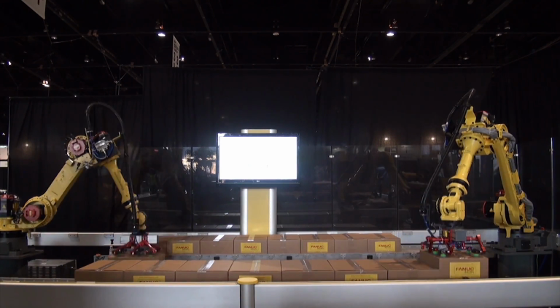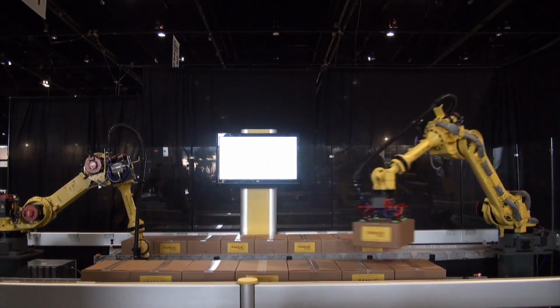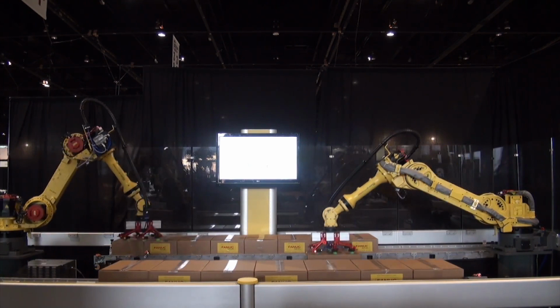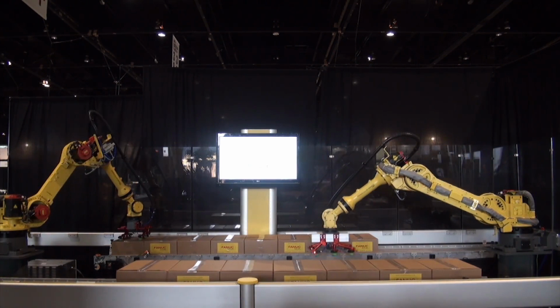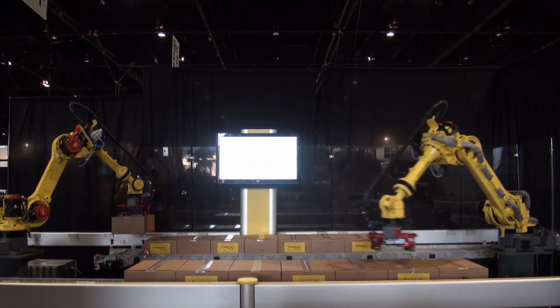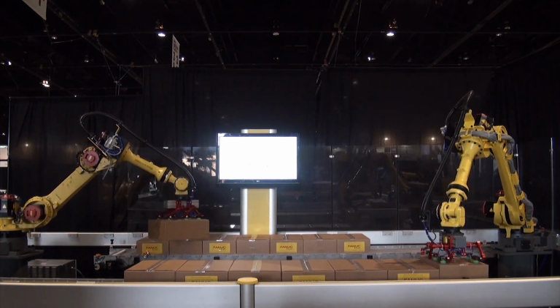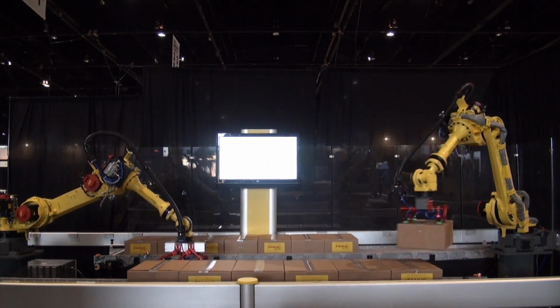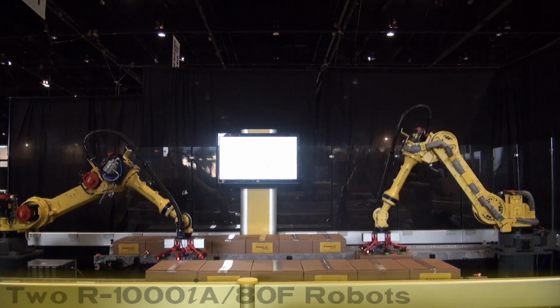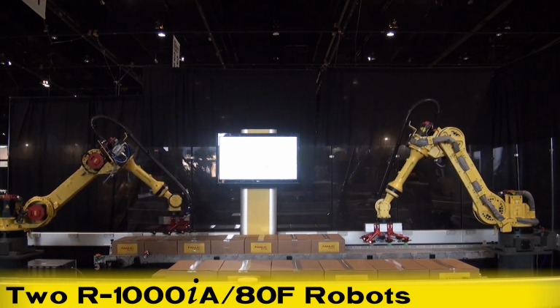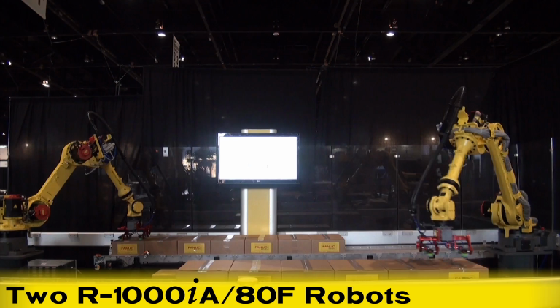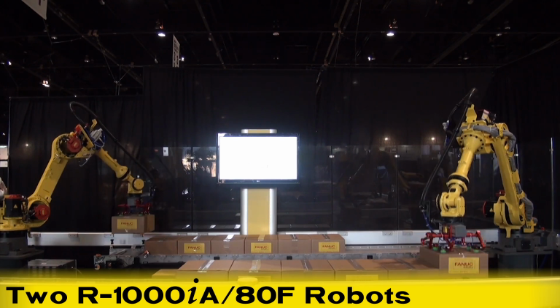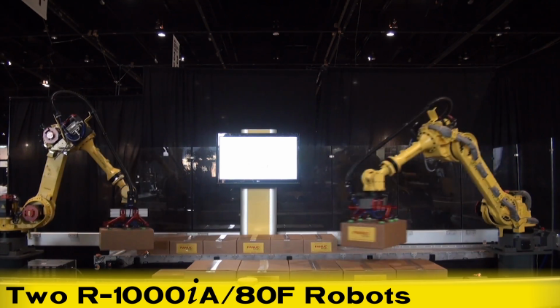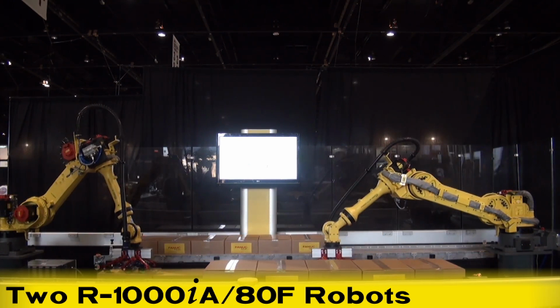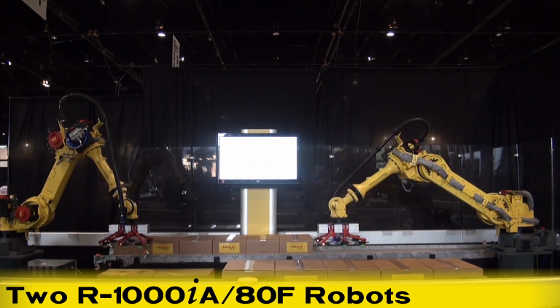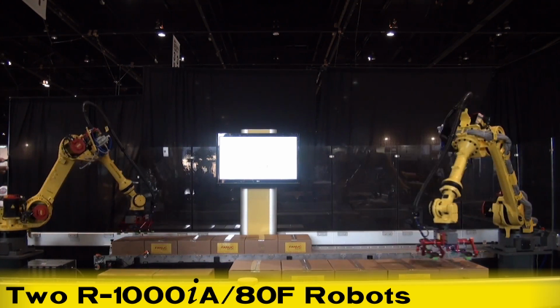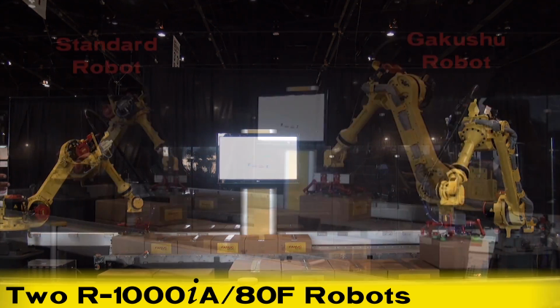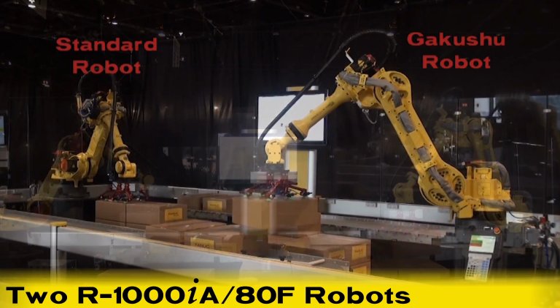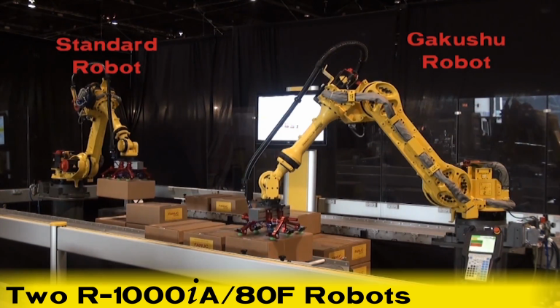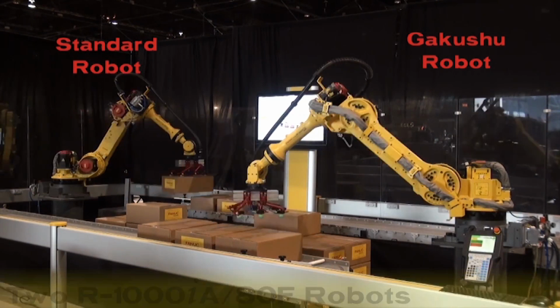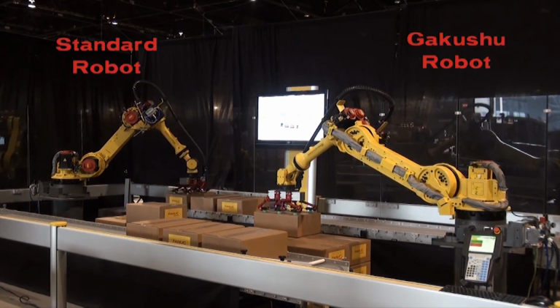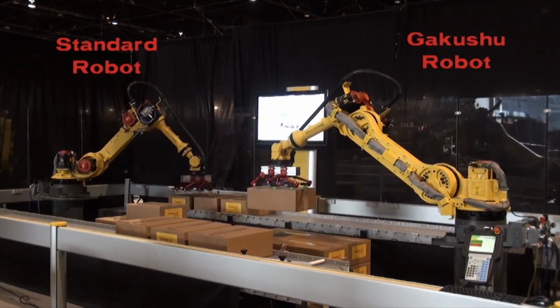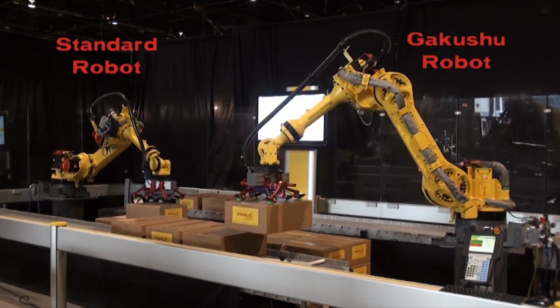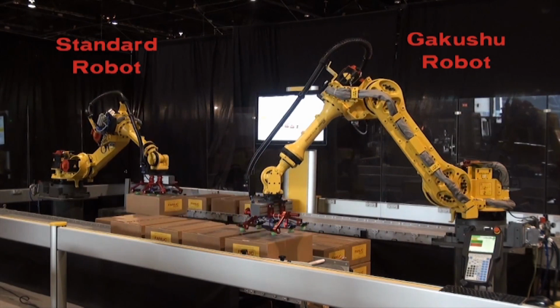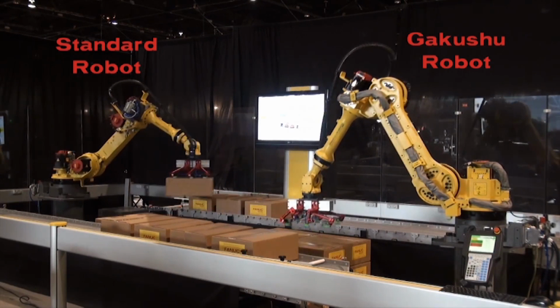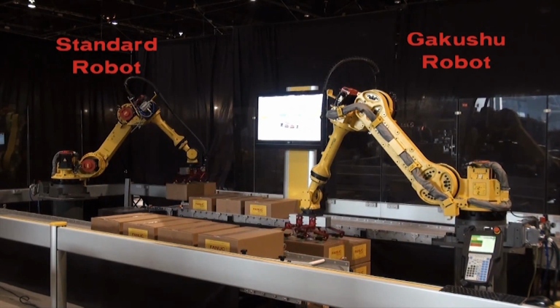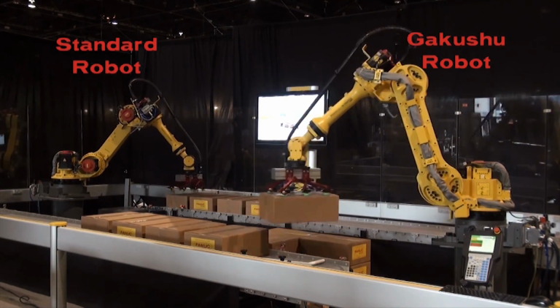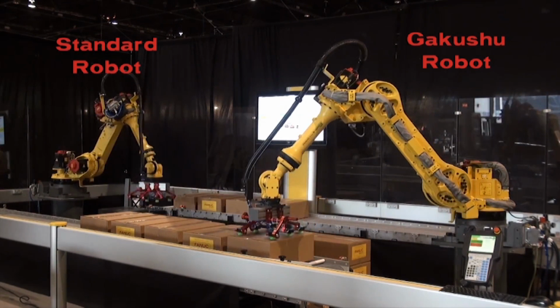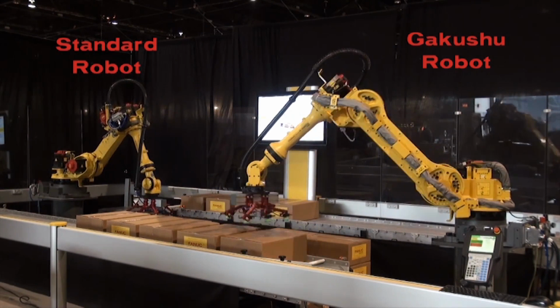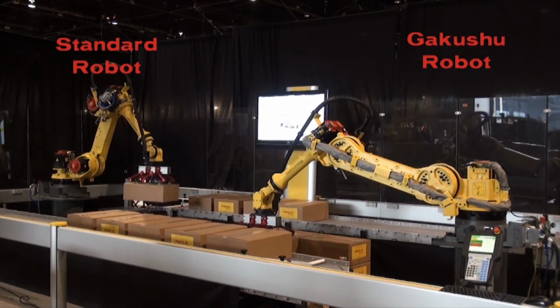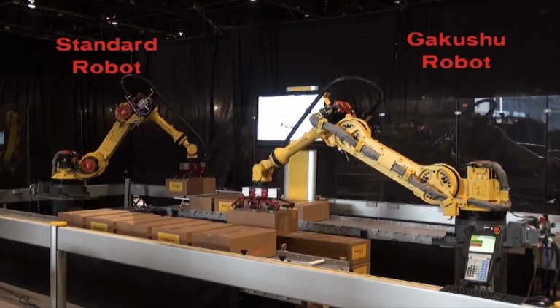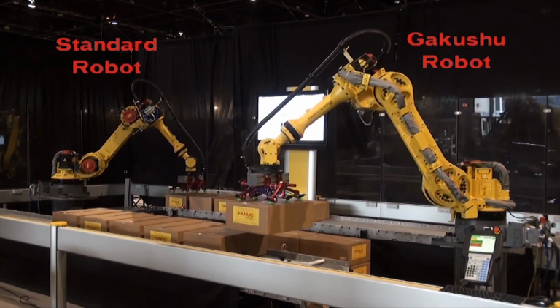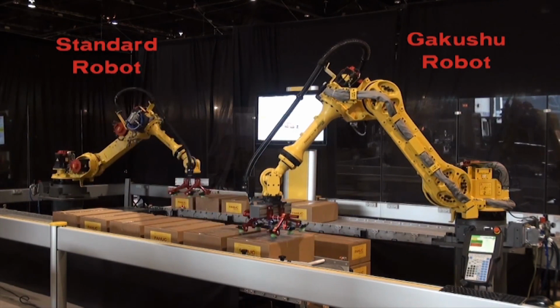This video features two FANUC R1000iA ADF robots in a palletizing operation. The robot in the foreground is equipped with FANUC's learning software feature, while the robot in the background is not.